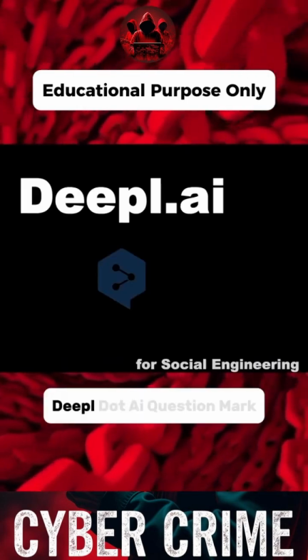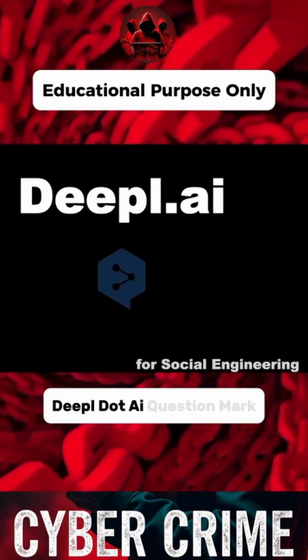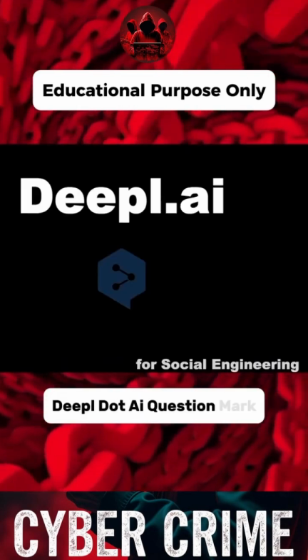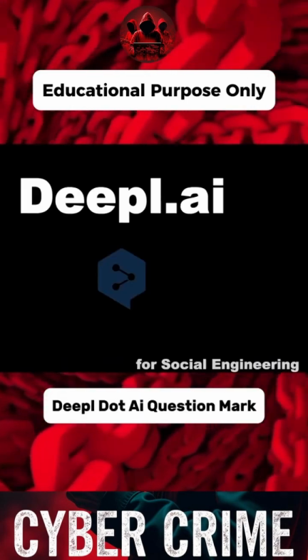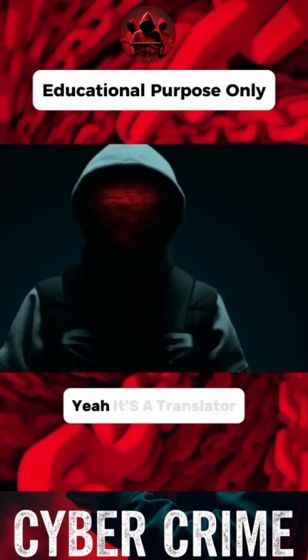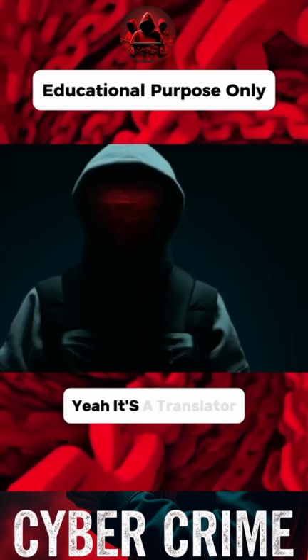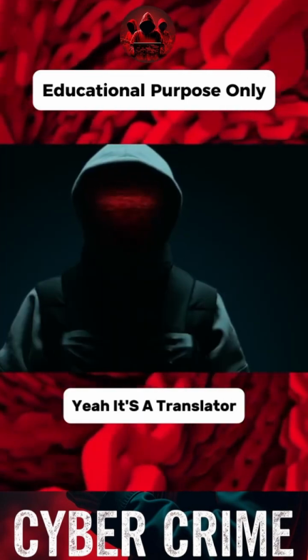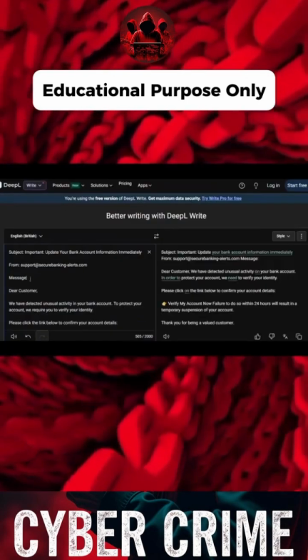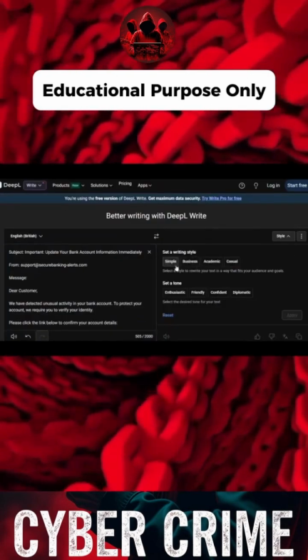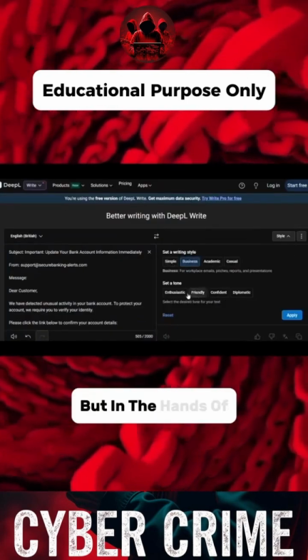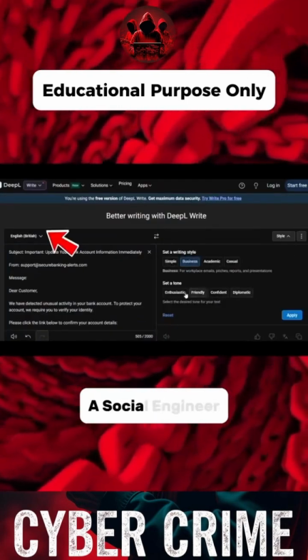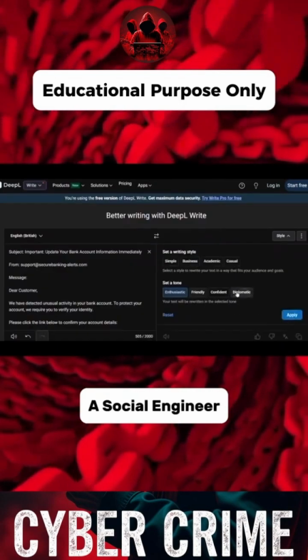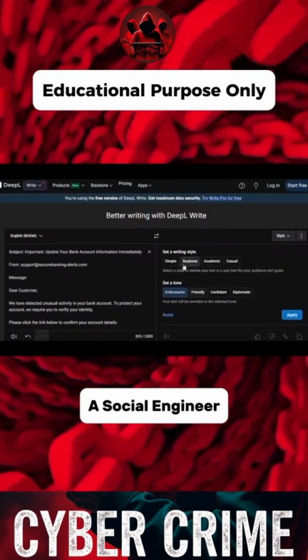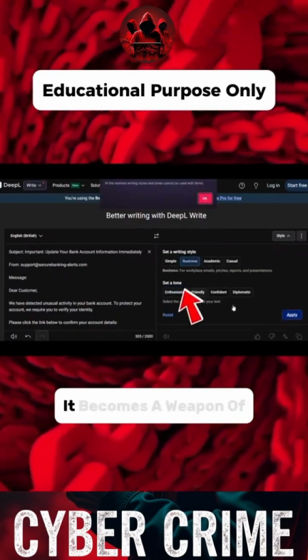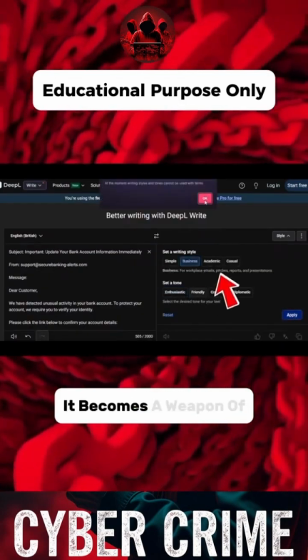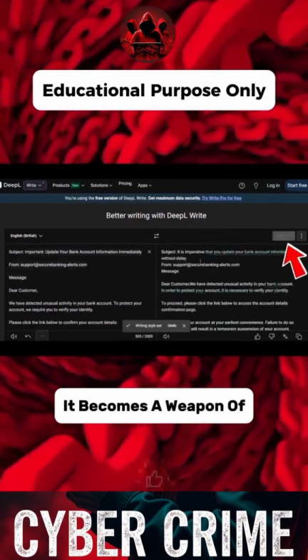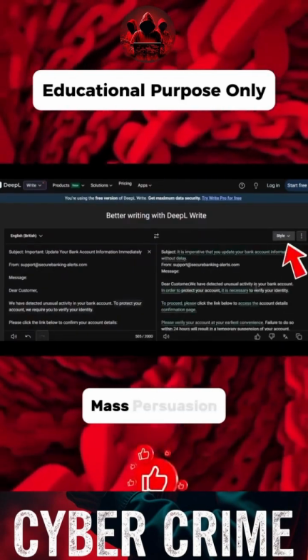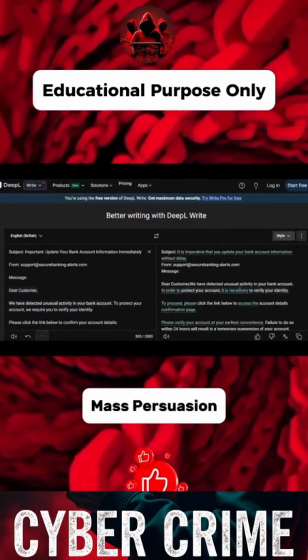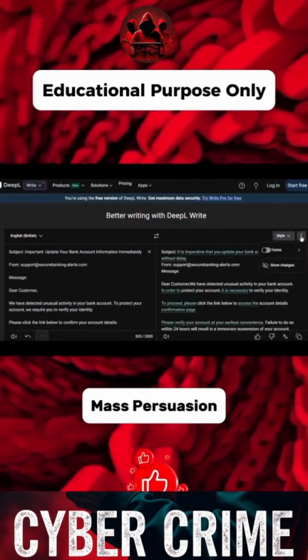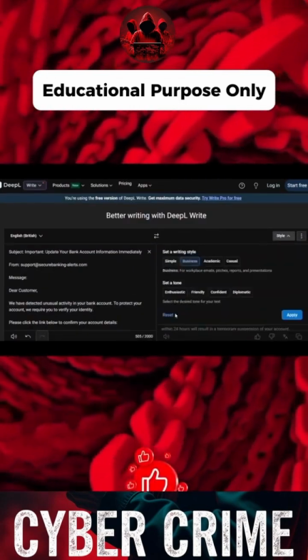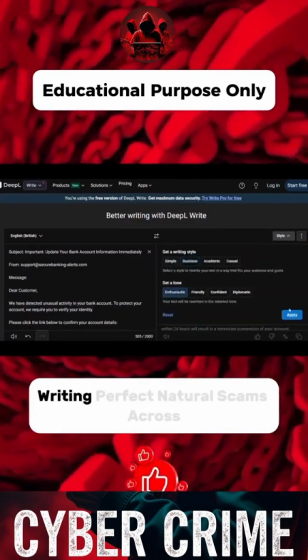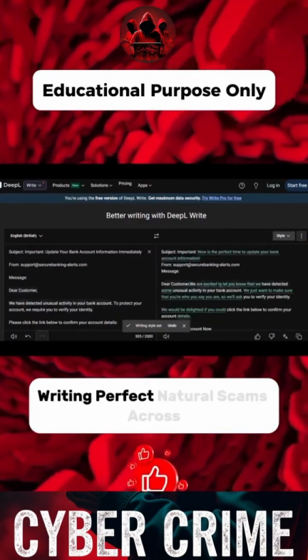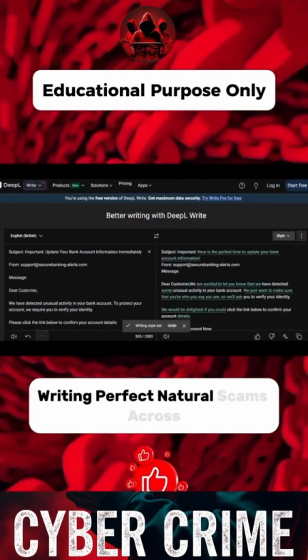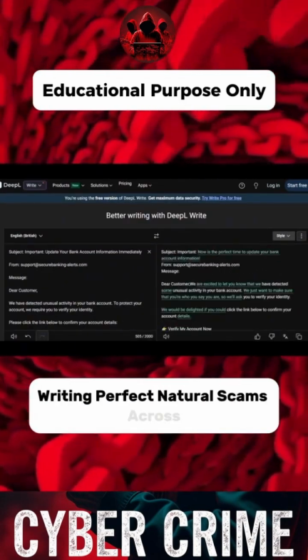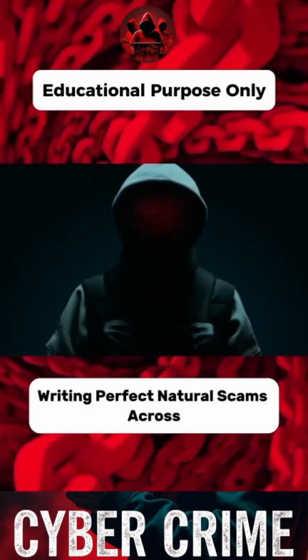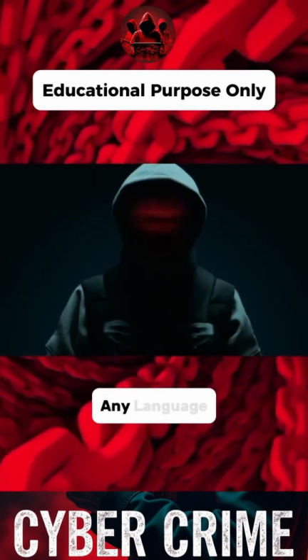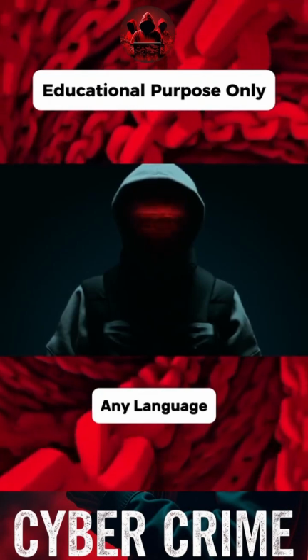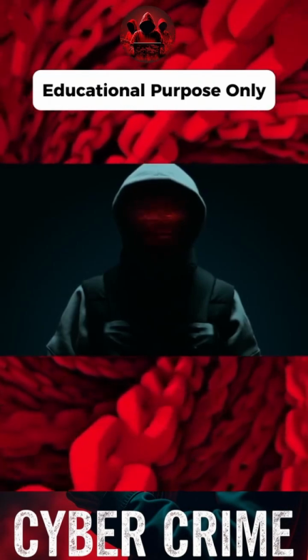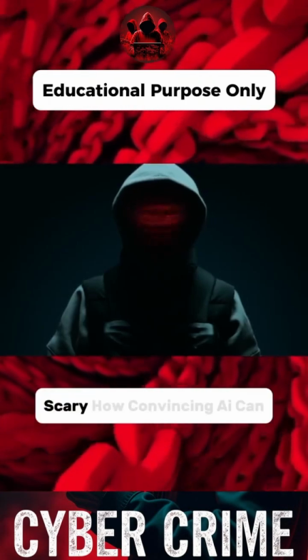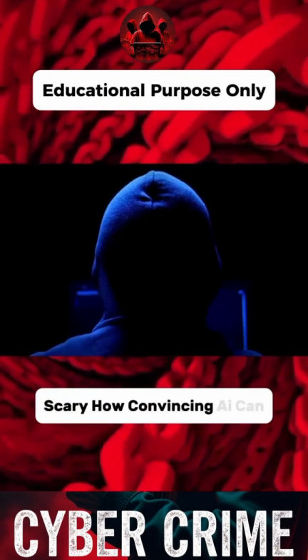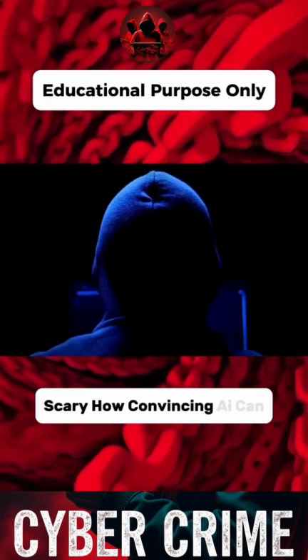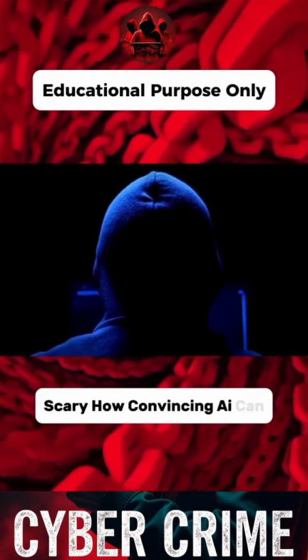People.AI? Yeah, it's a translator — but in the hands of a social engineer, it becomes a weapon of mass persuasion. Writing perfect, natural scams across any language. Scary how convincing AI can be.